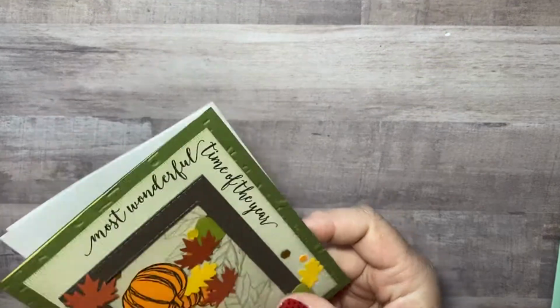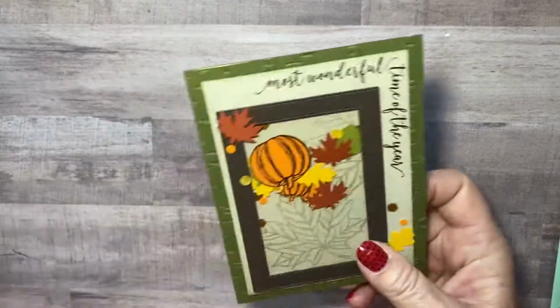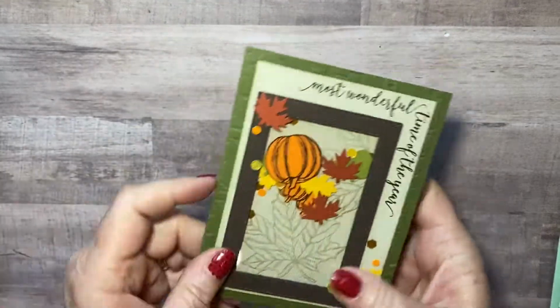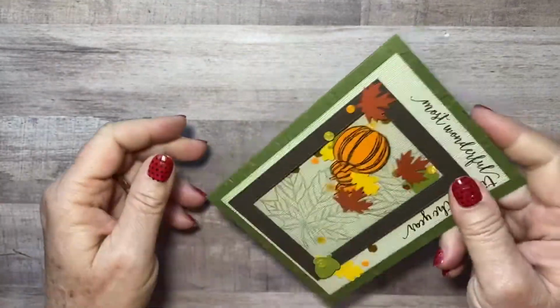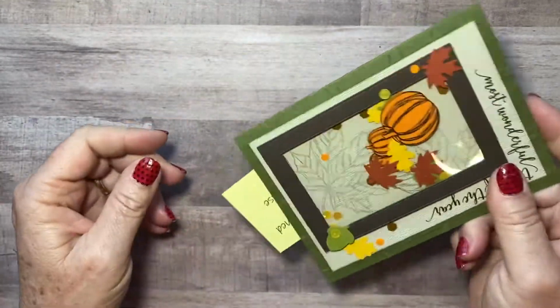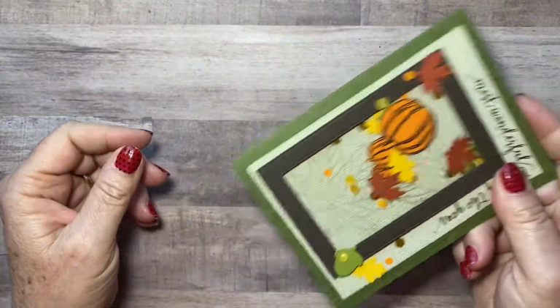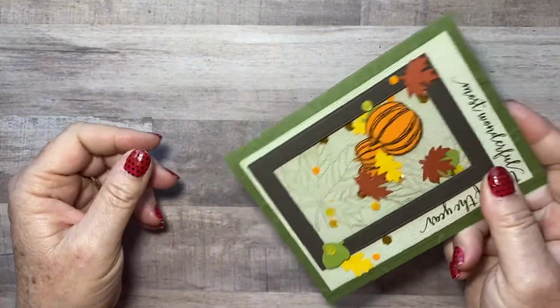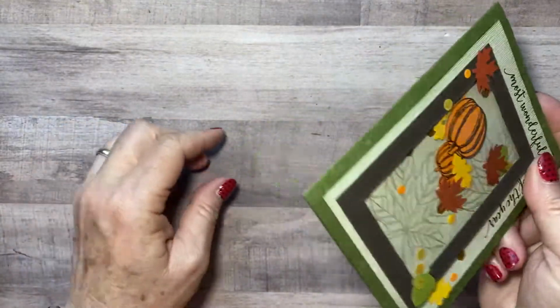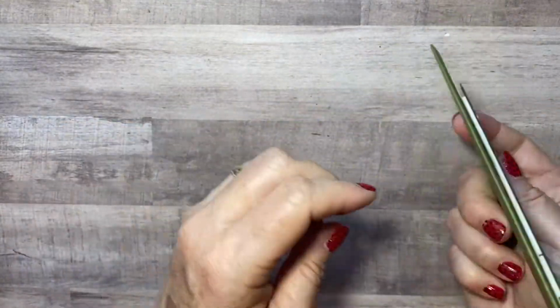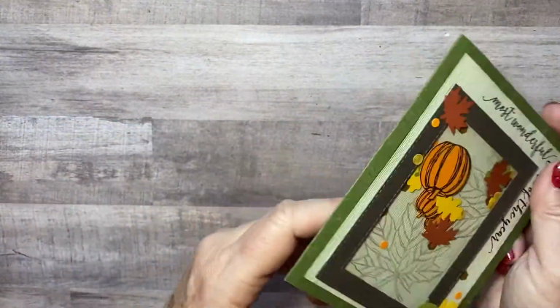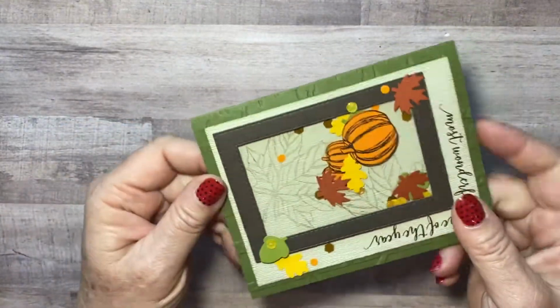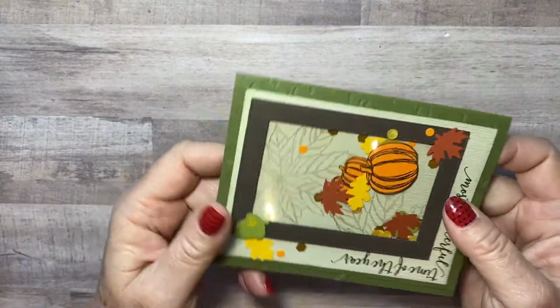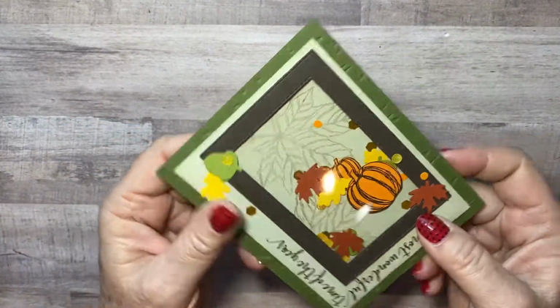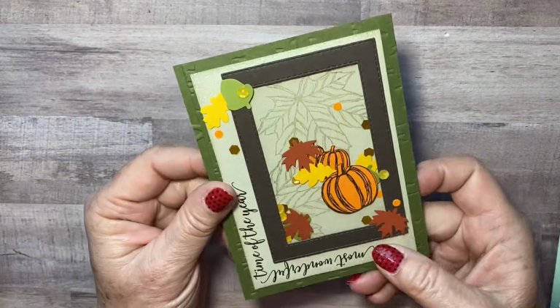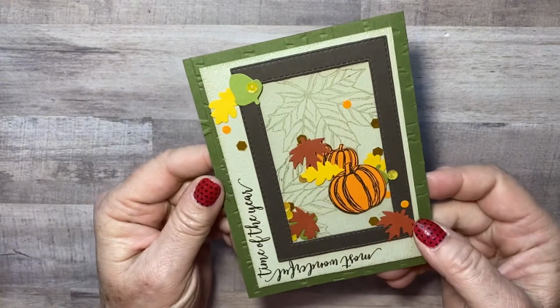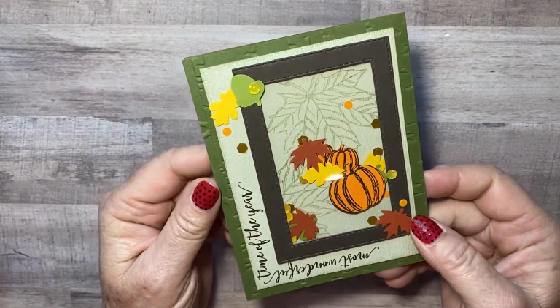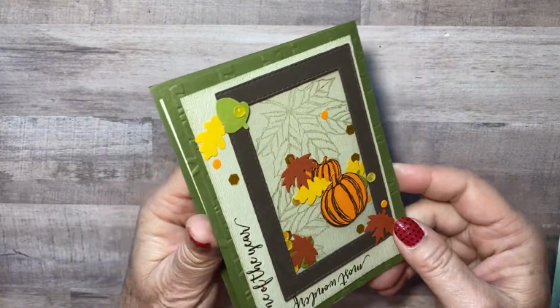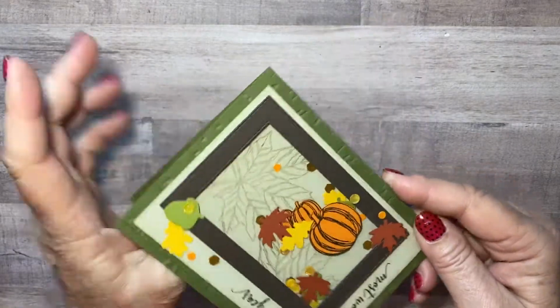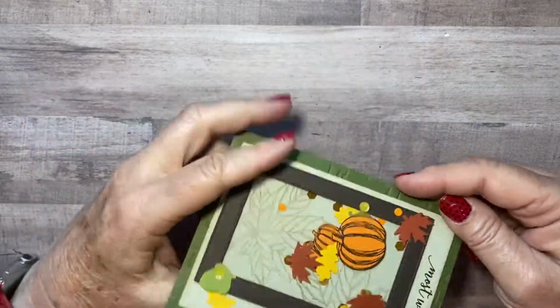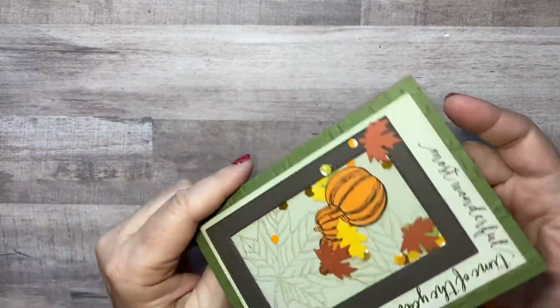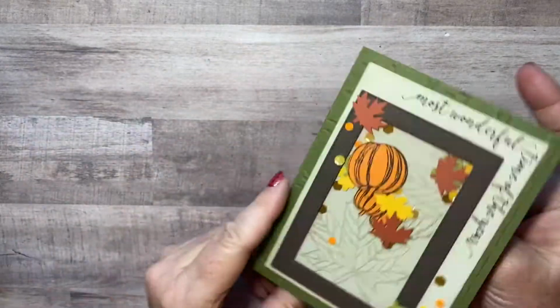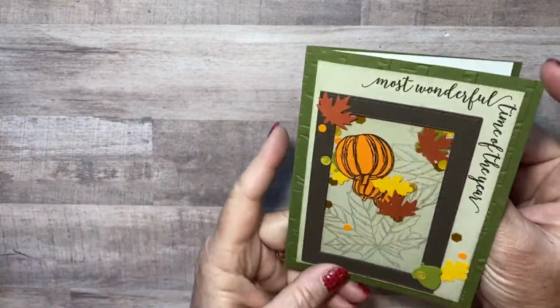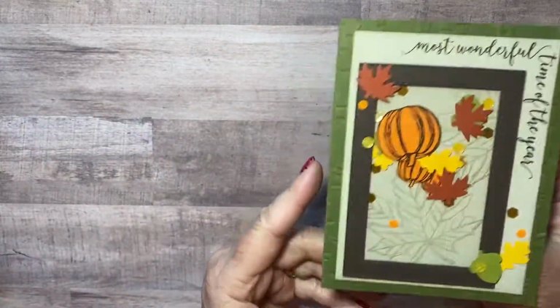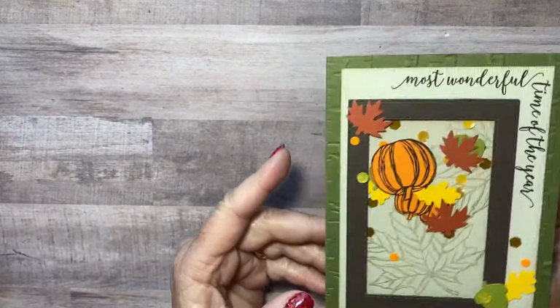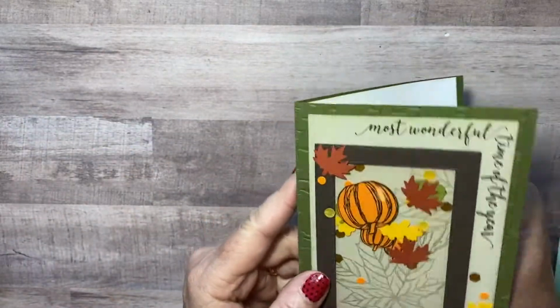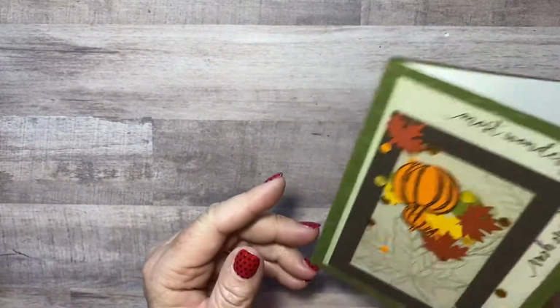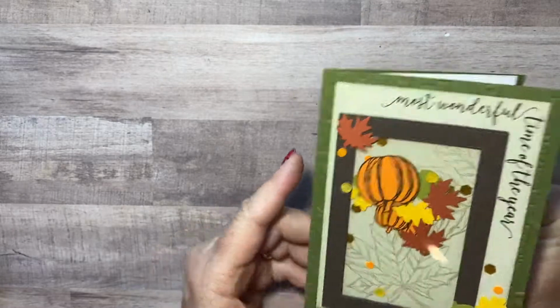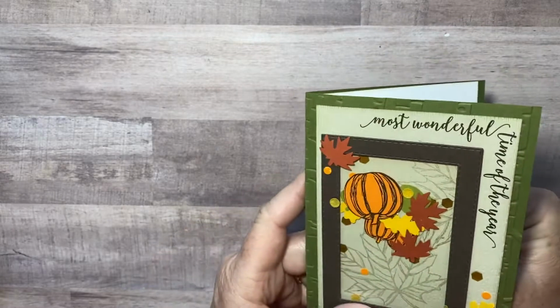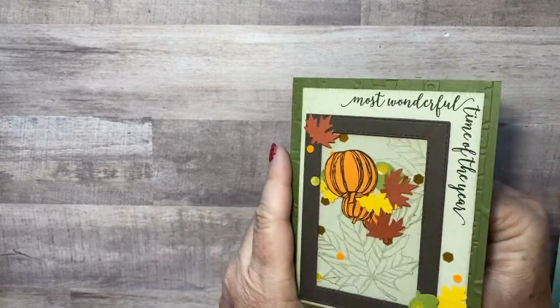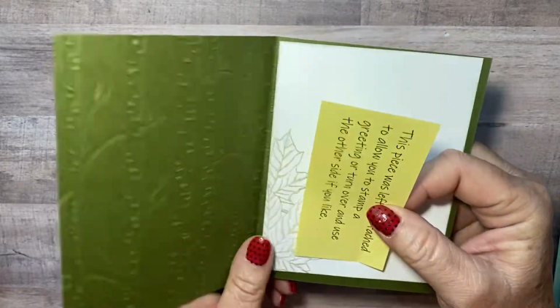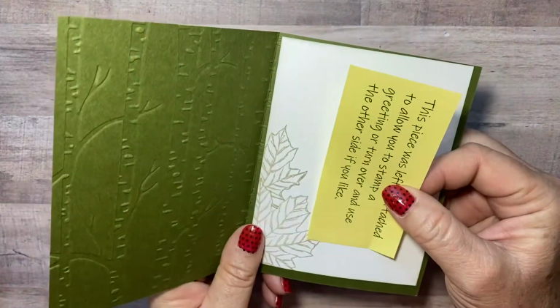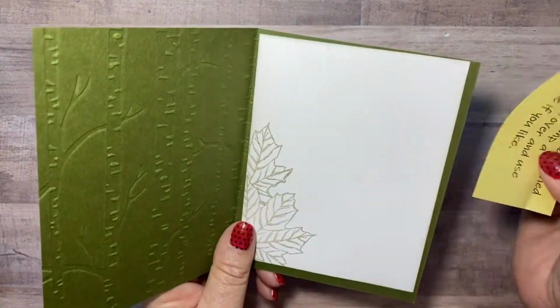I do remember this one is Kathy Hanson's — look how cute this is with the little shaker pieces in there! Isn't that cute? That's a cute card — oh, I got it upside down. My little pumpkins are all upside down, but anyway it's a cute shaker card.